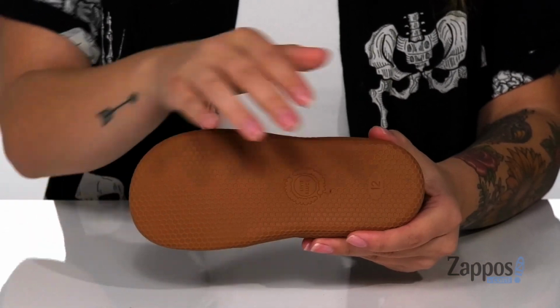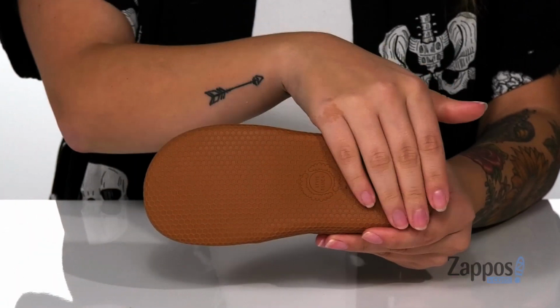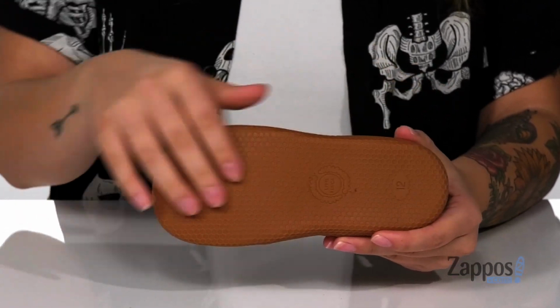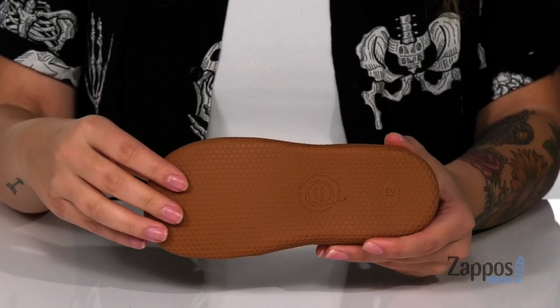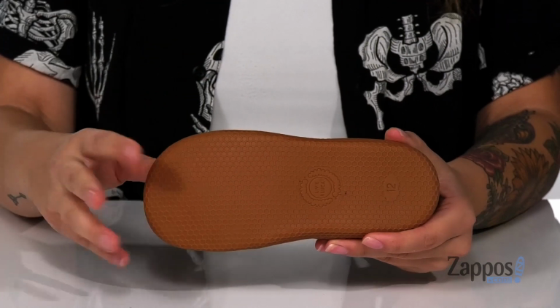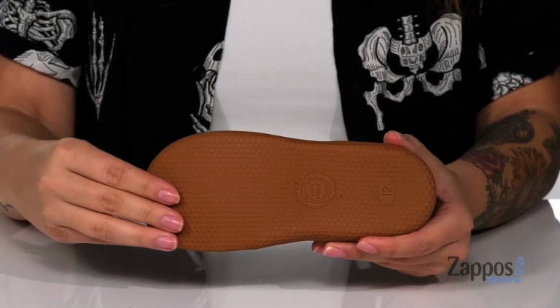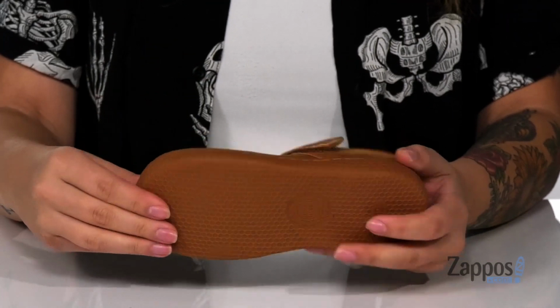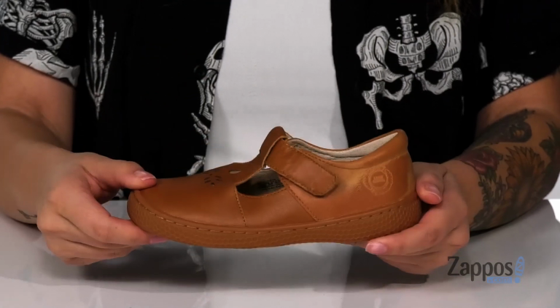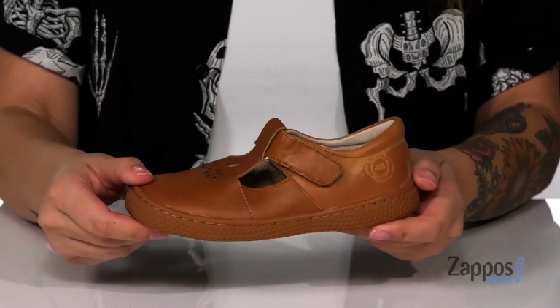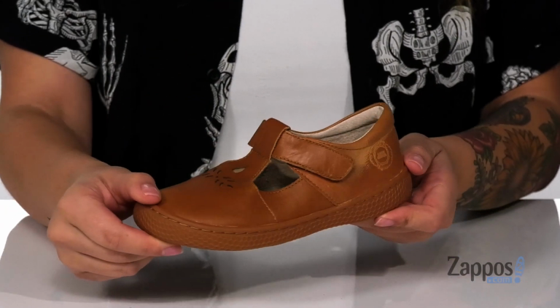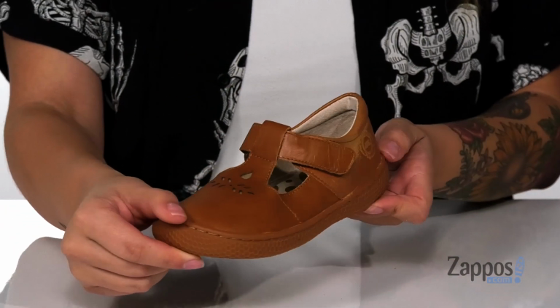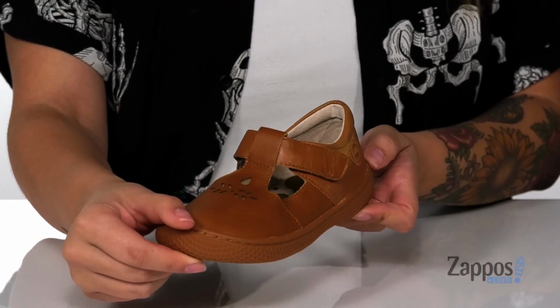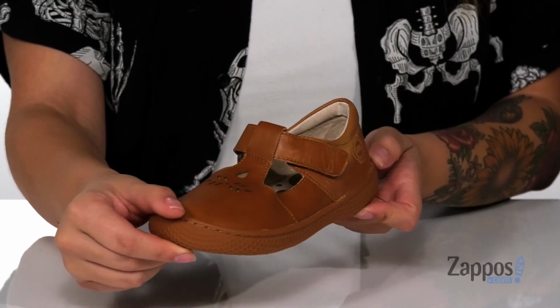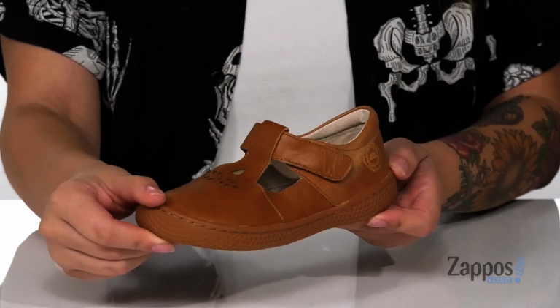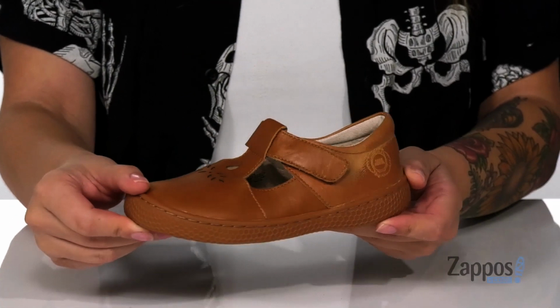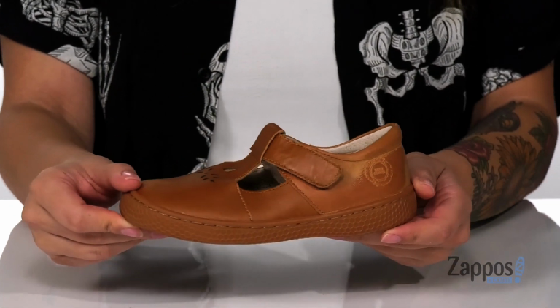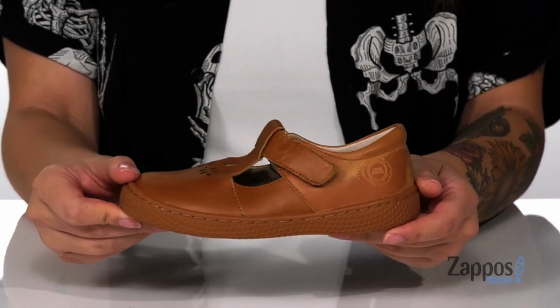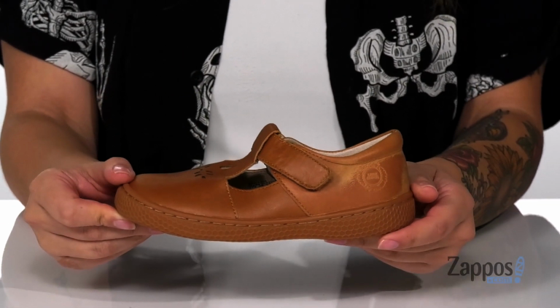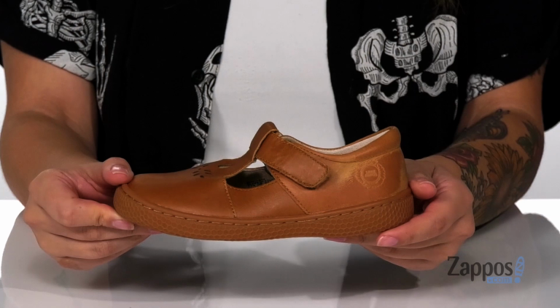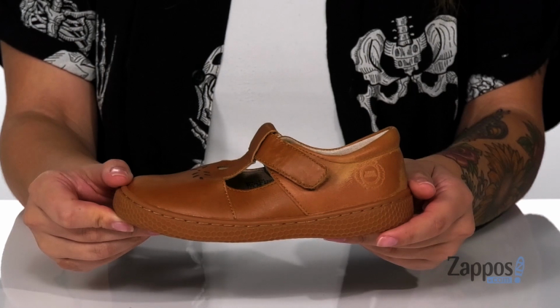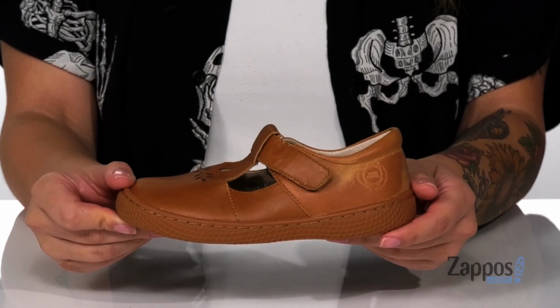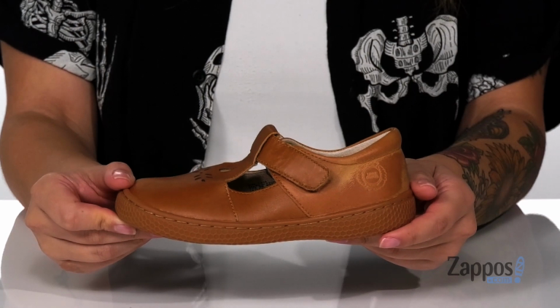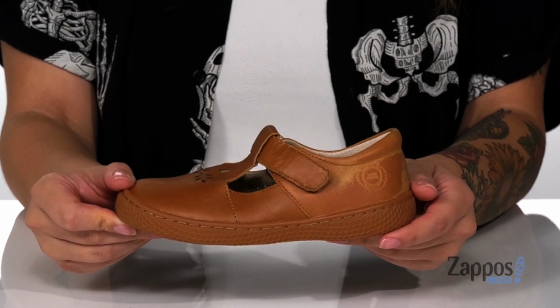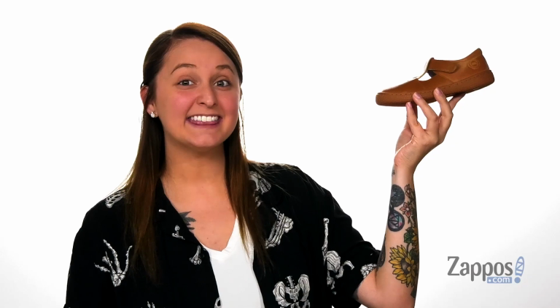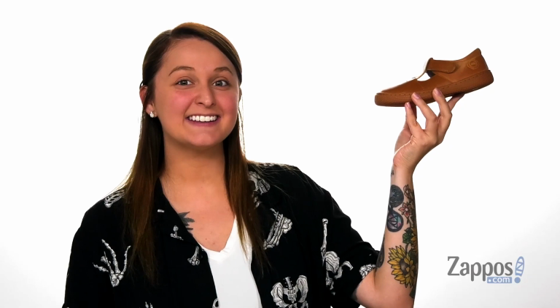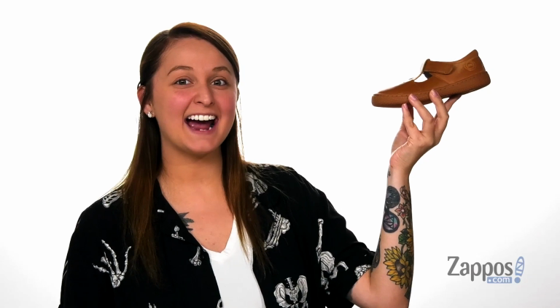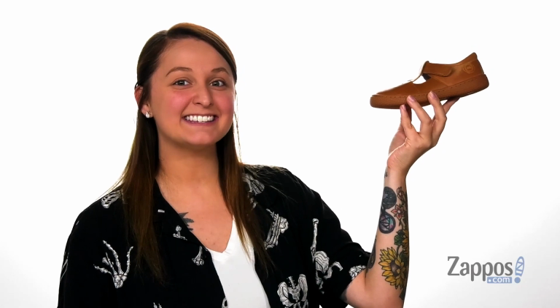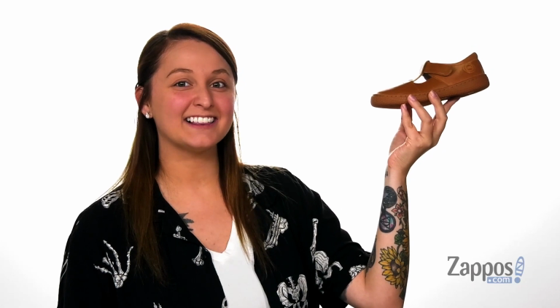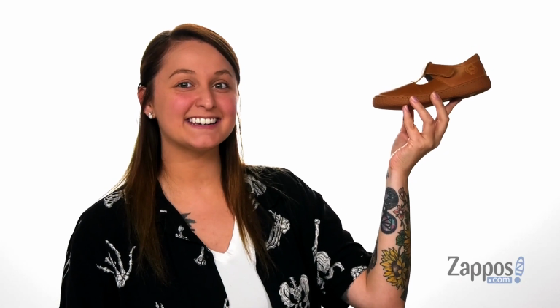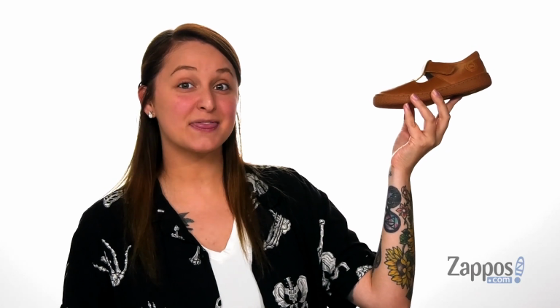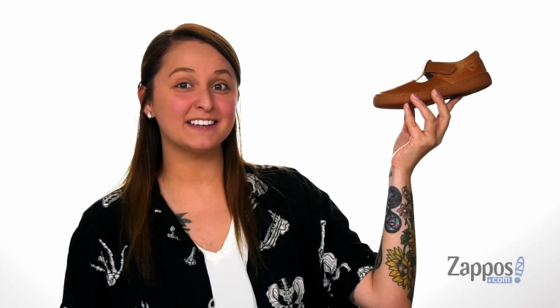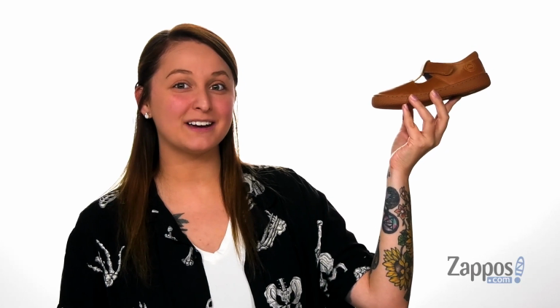Underneath is a honeycomb style outsole for traction. And I think this would pair so well with some light-colored blue jeans and a white top. Add this cute style into your closet, they're by Livy Luca.